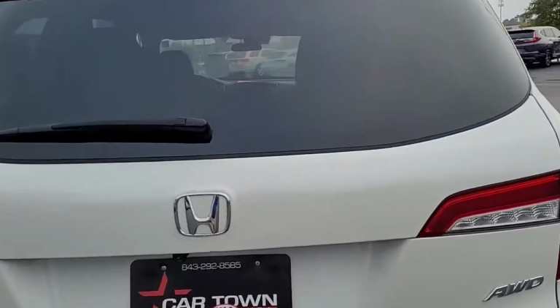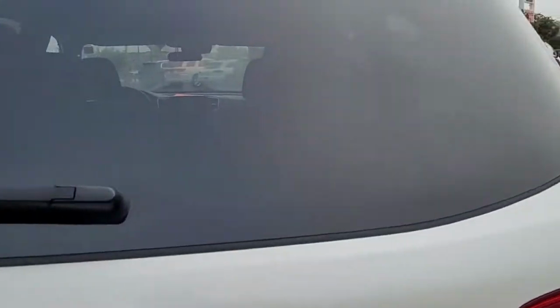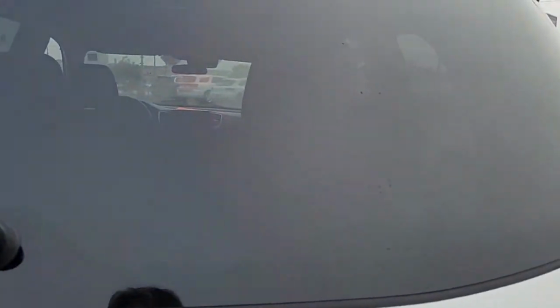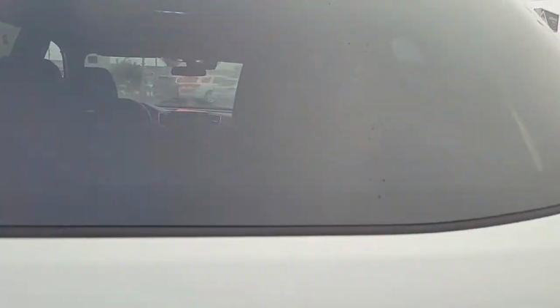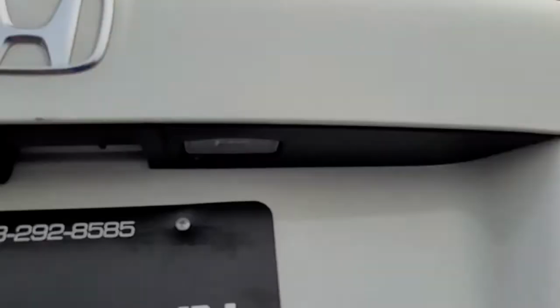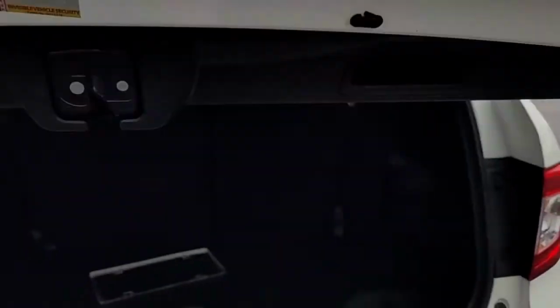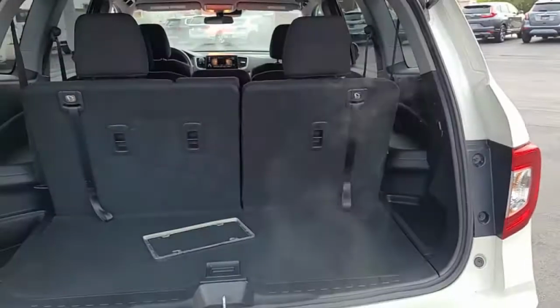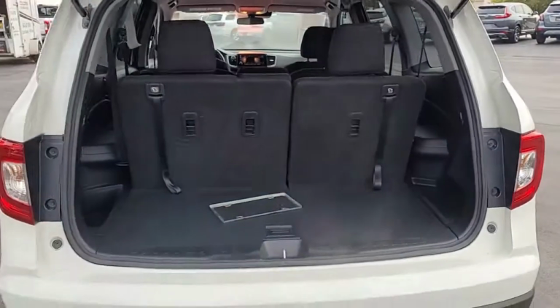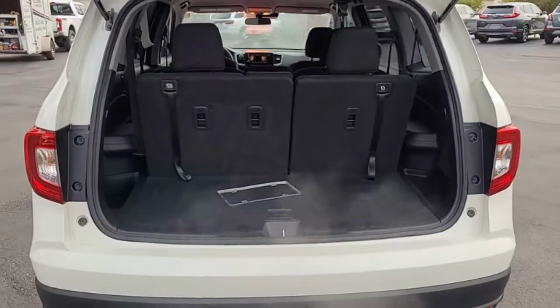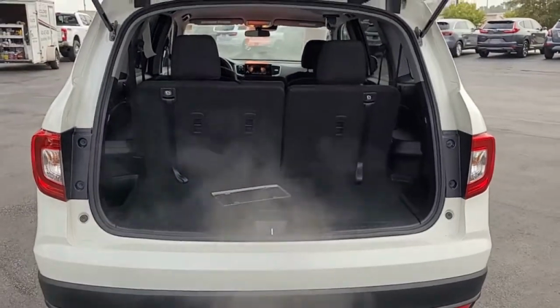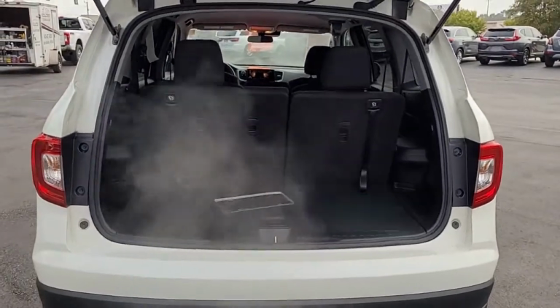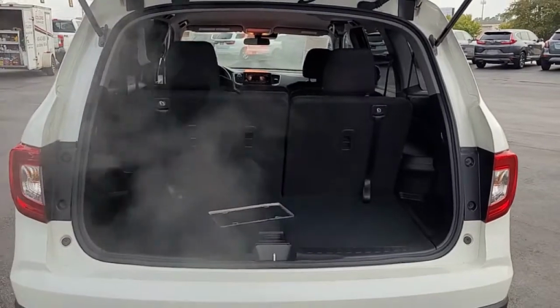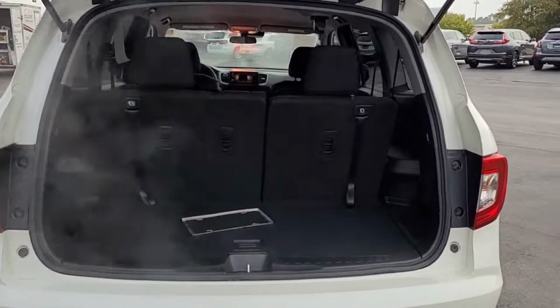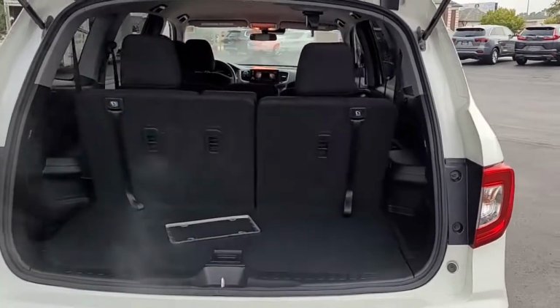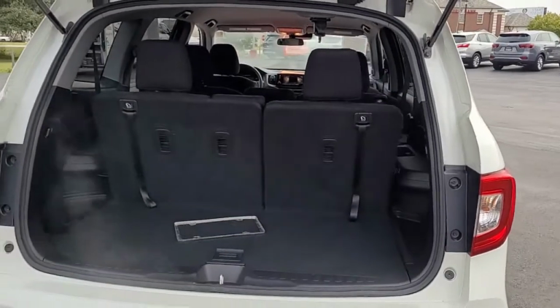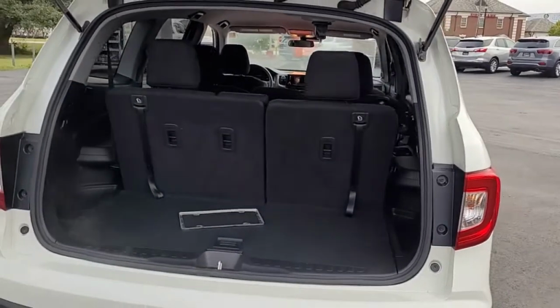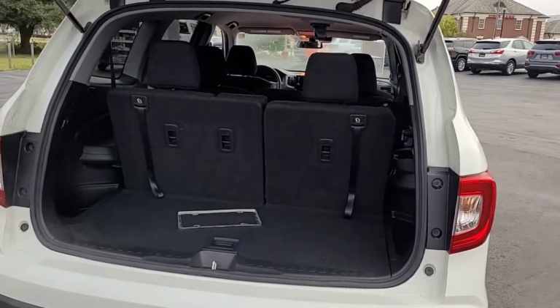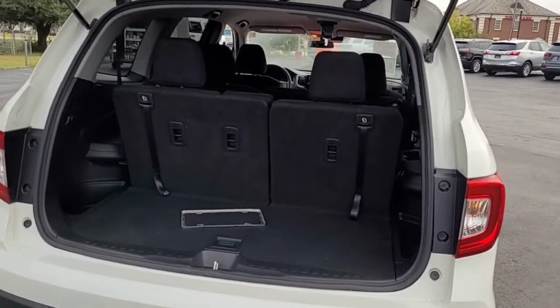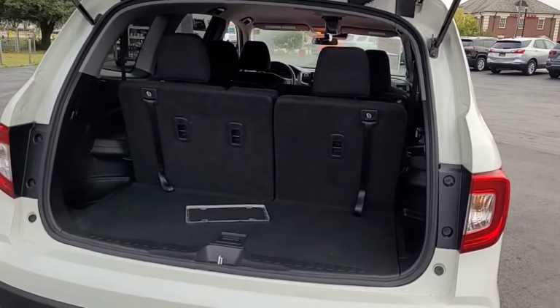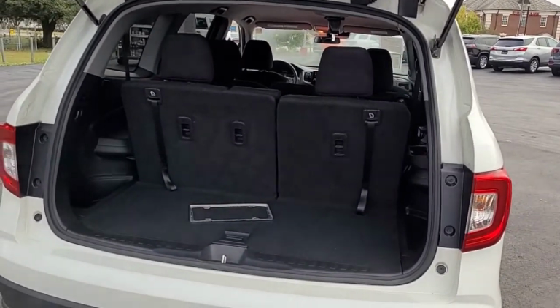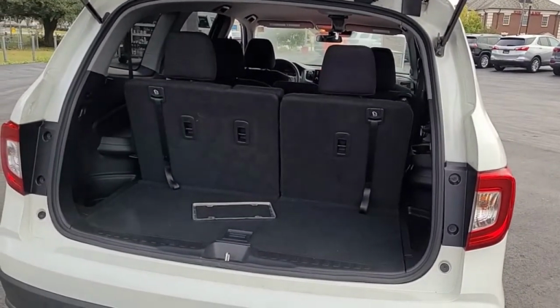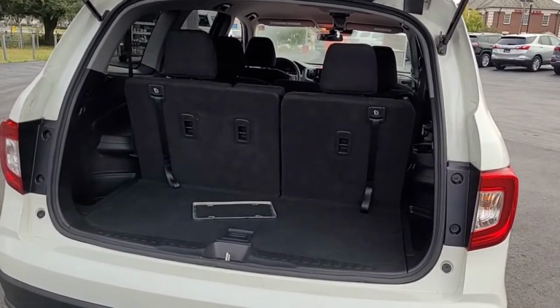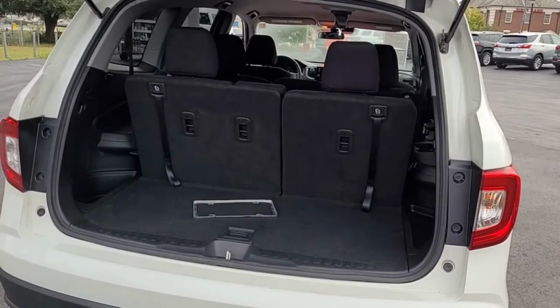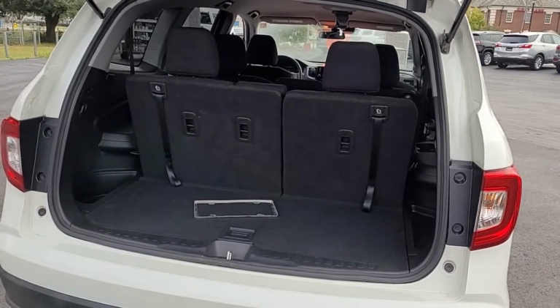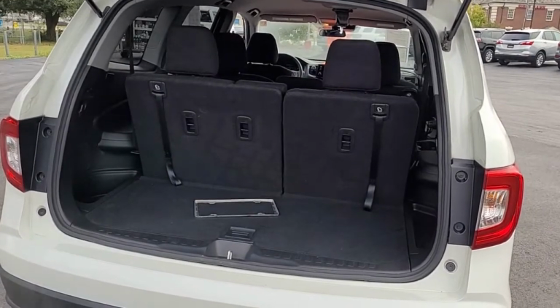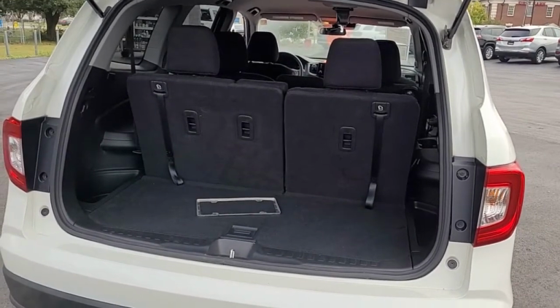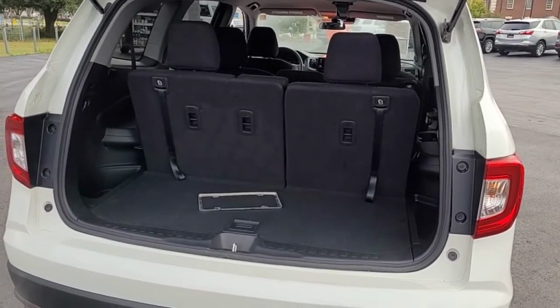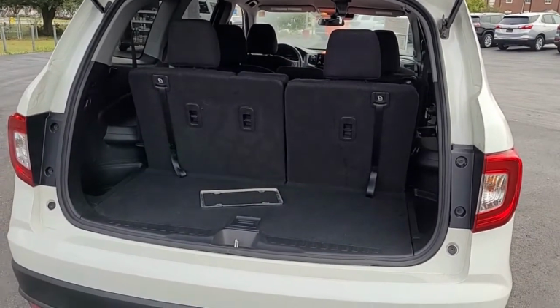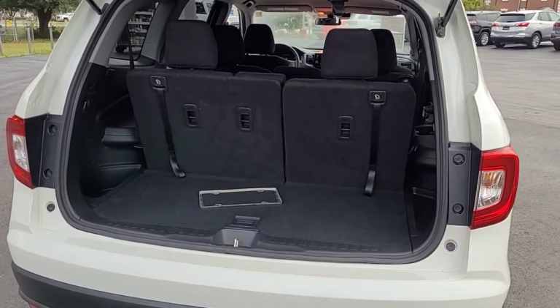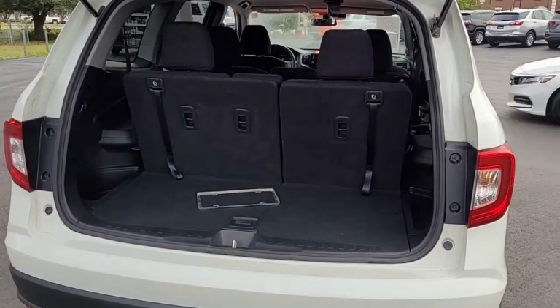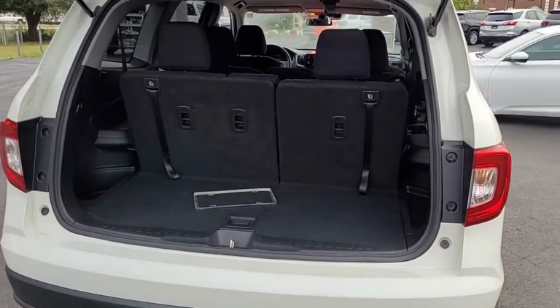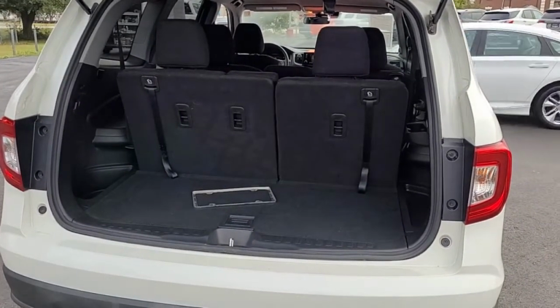Let me open the rear tailgate and let you see the cargo space. It's set up for seven passengers, but if you need the cargo space, the third row seats will lay down.